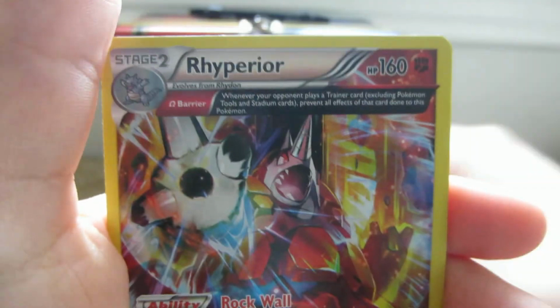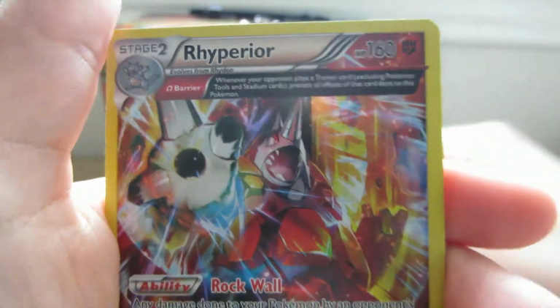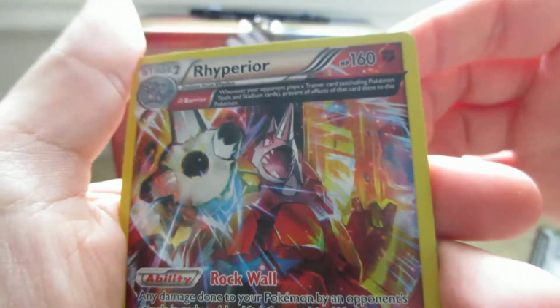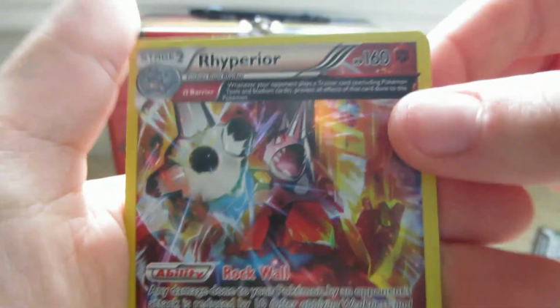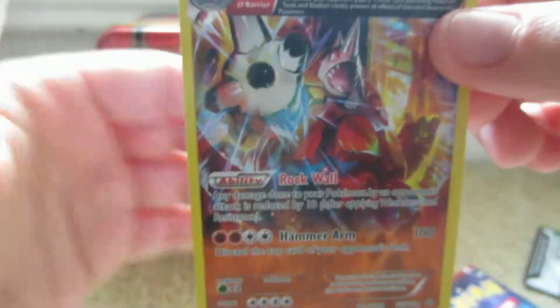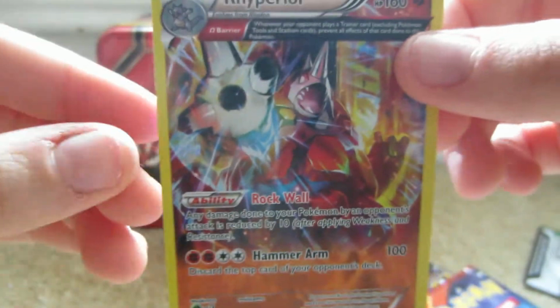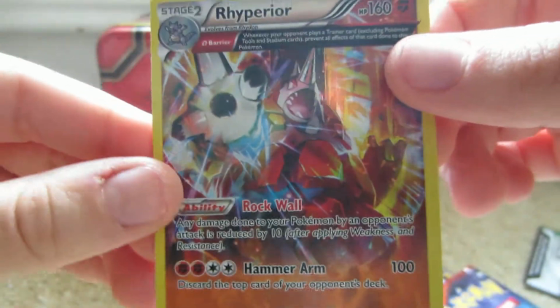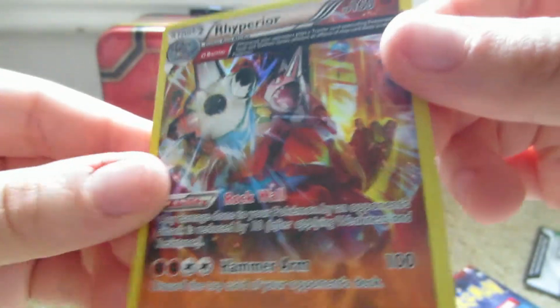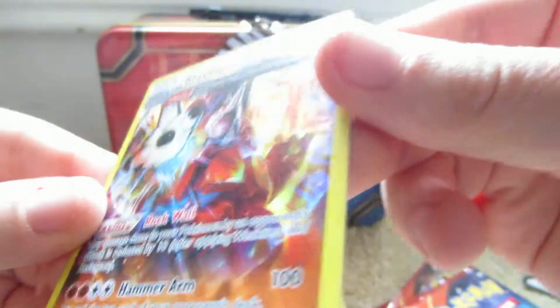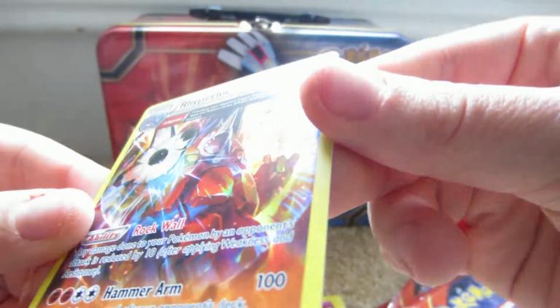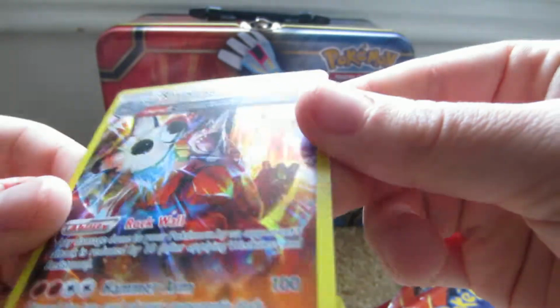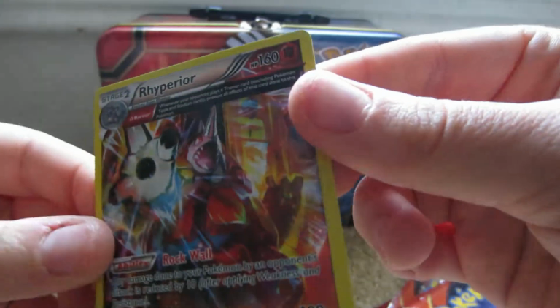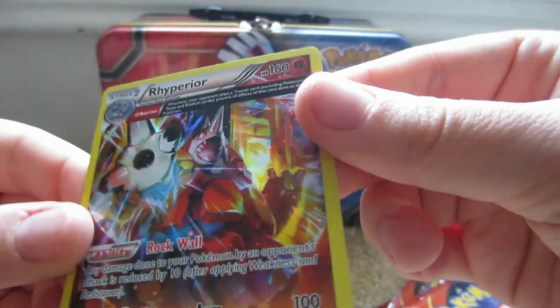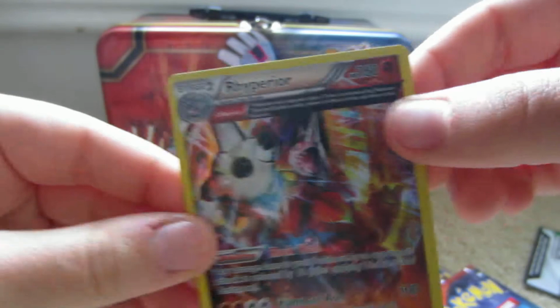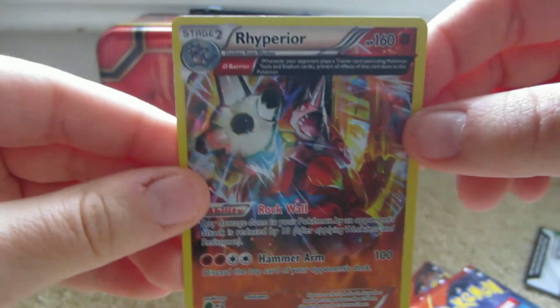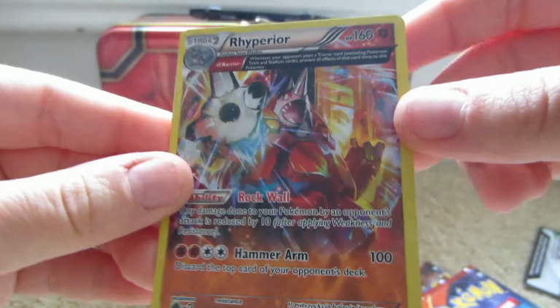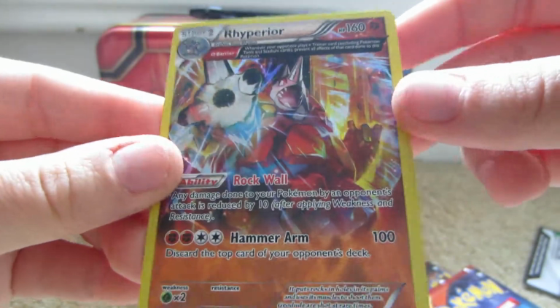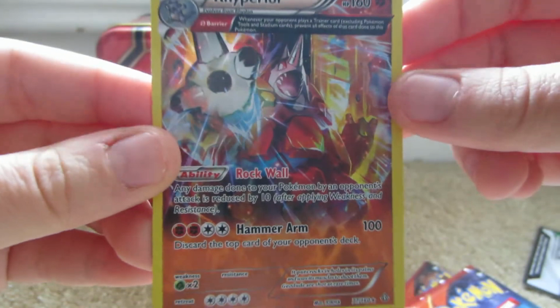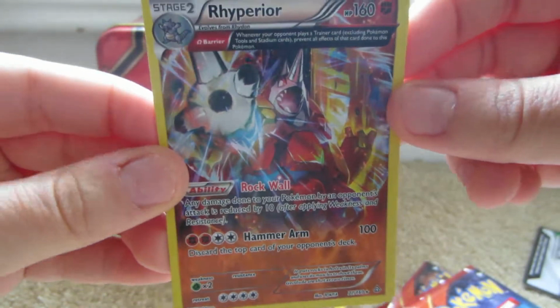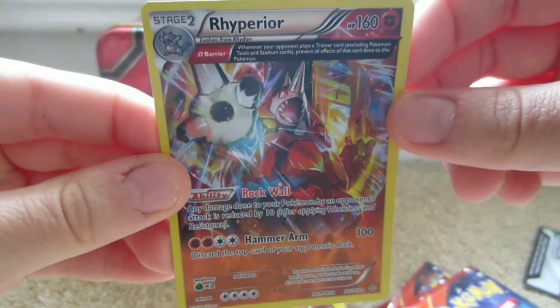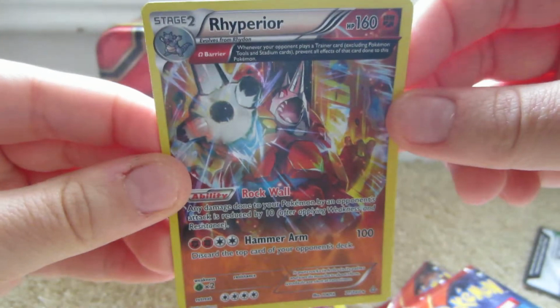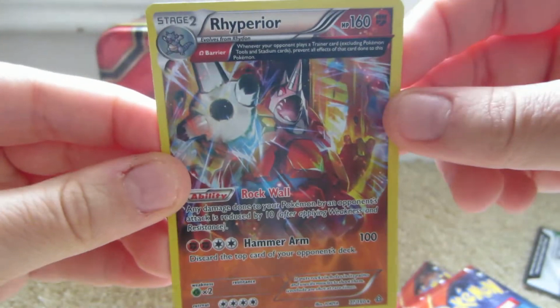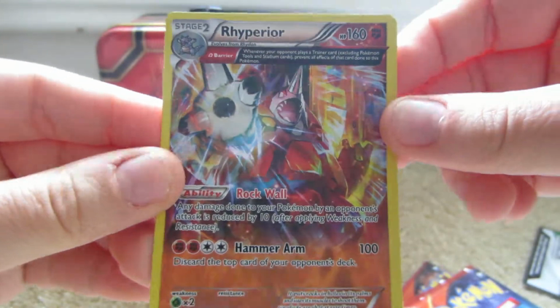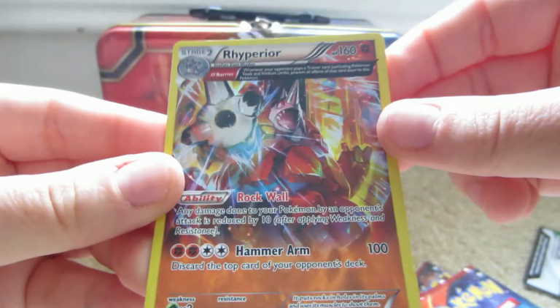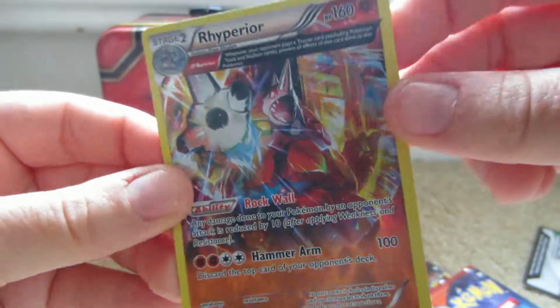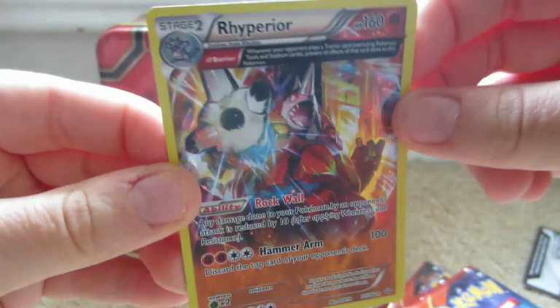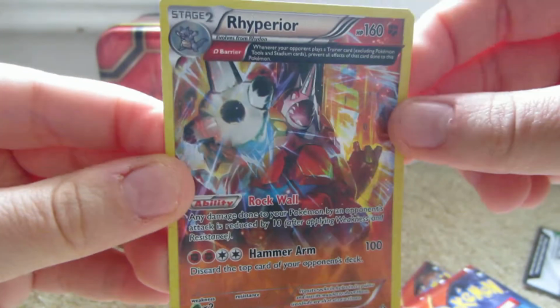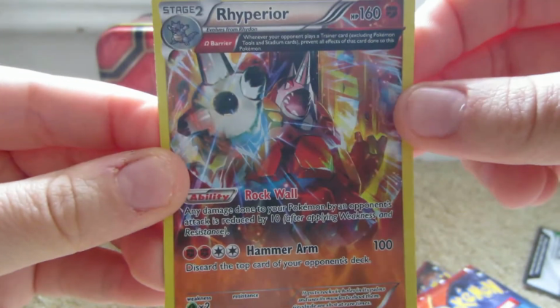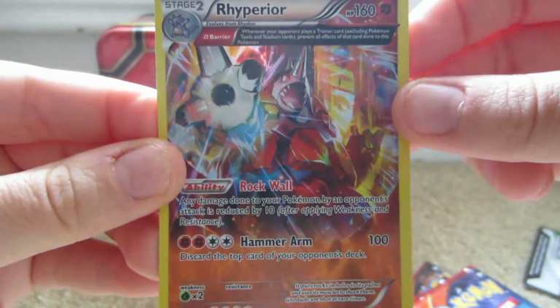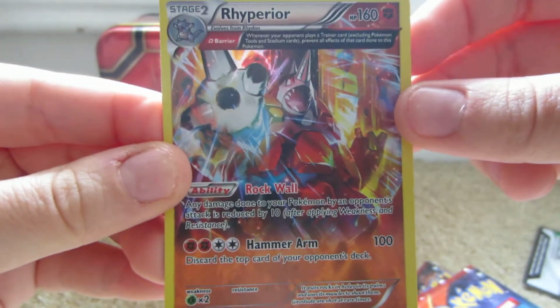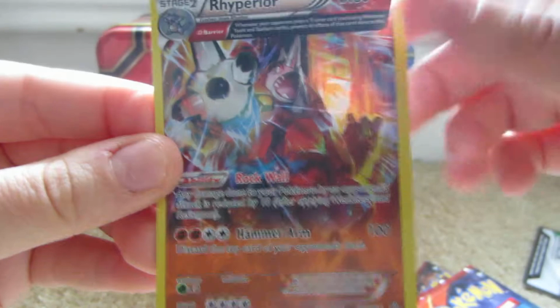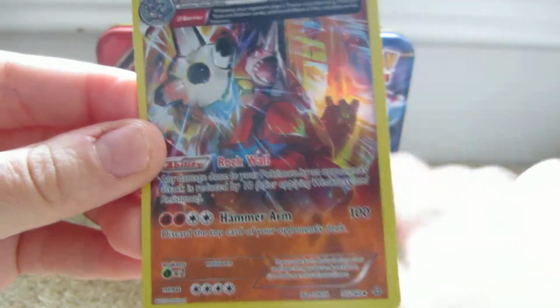And the rare is a Rhyperior Holo. Yeah, that is a holo — Rhyperior Holo, Ancient Trait. So nice card to pull. Good start.